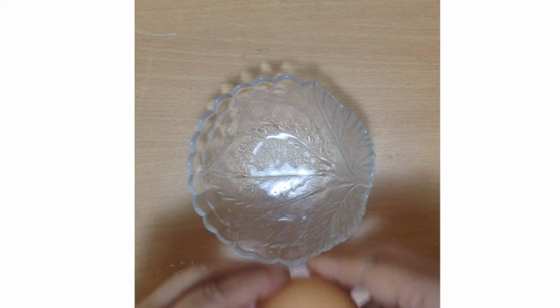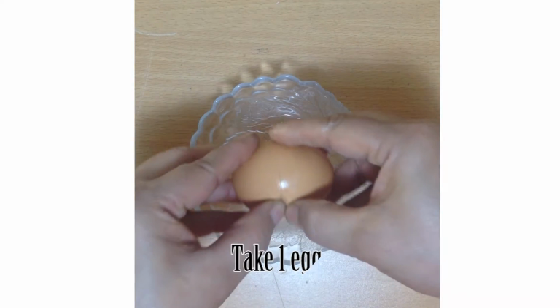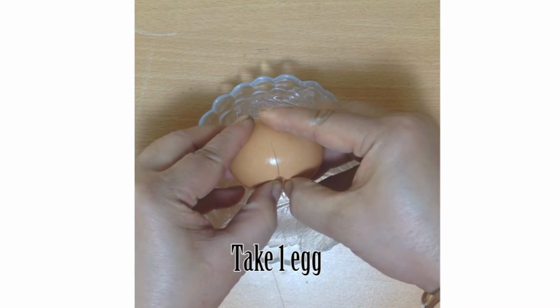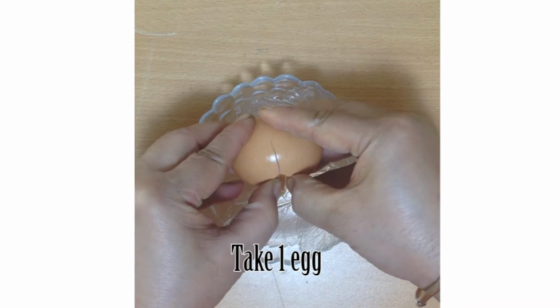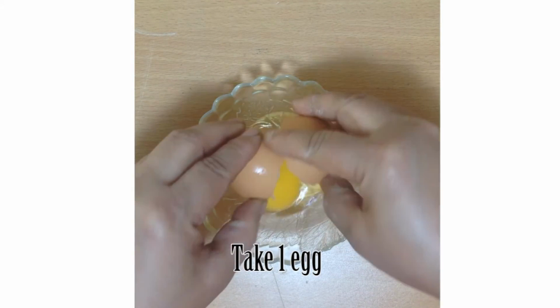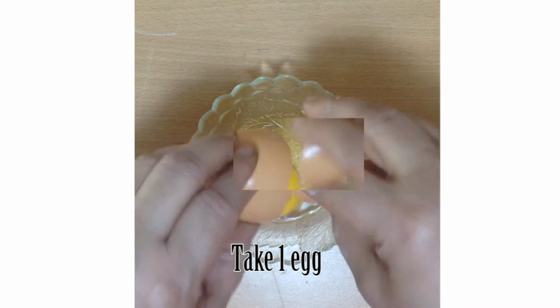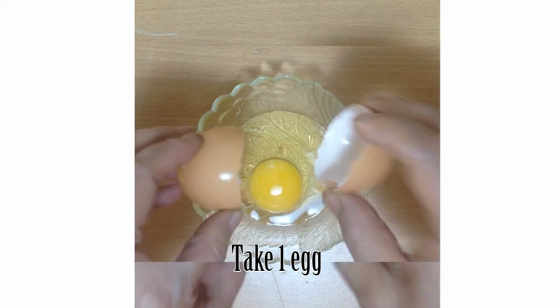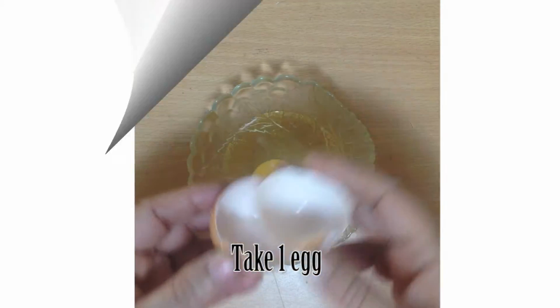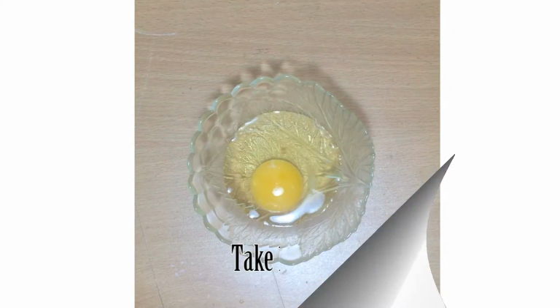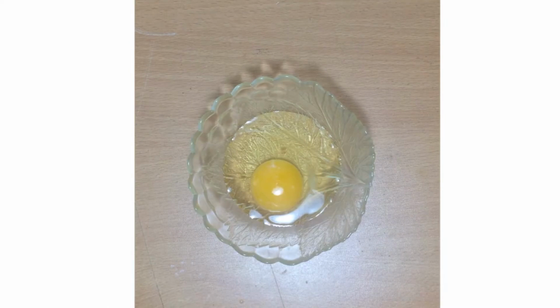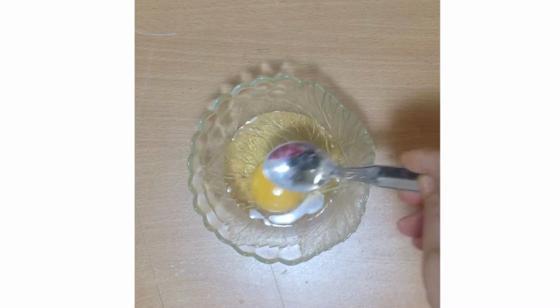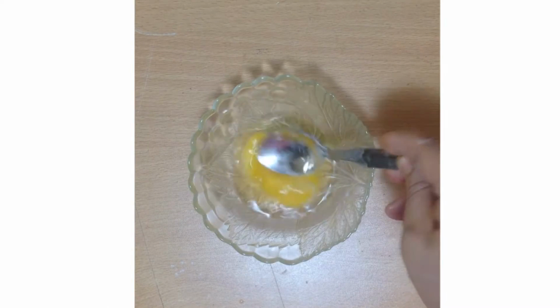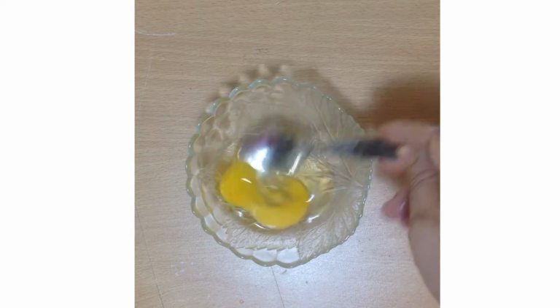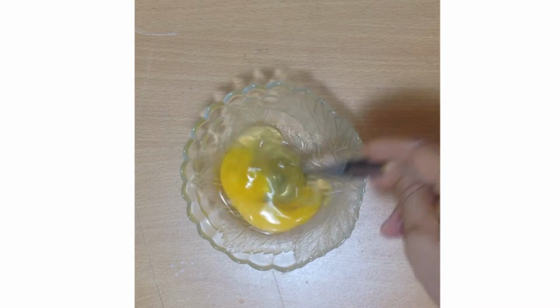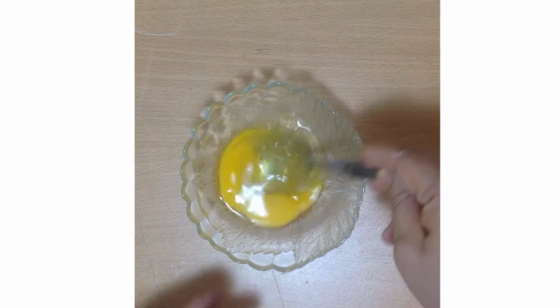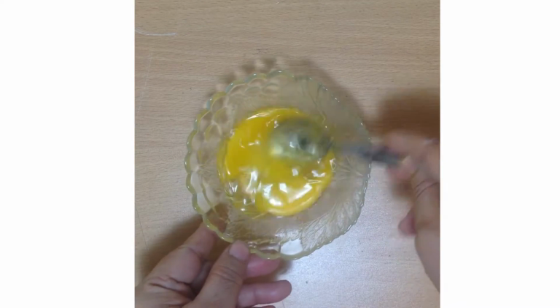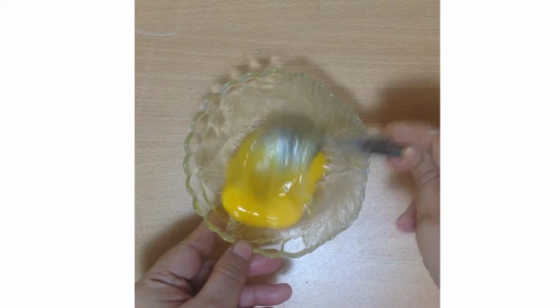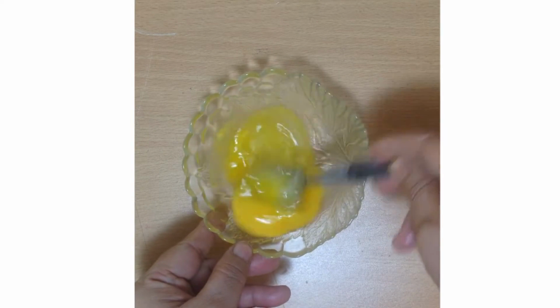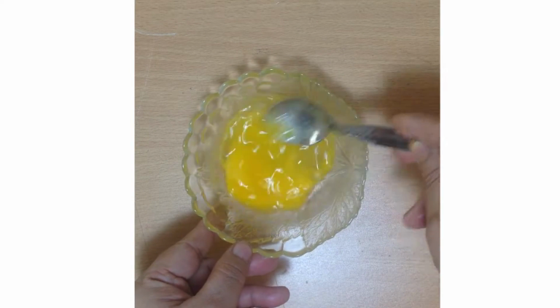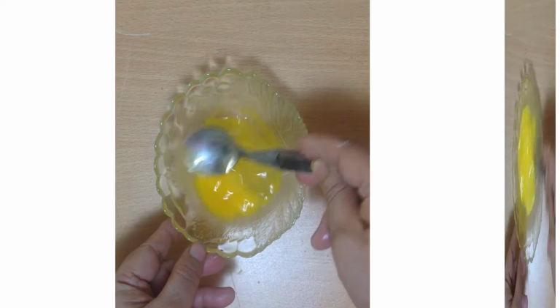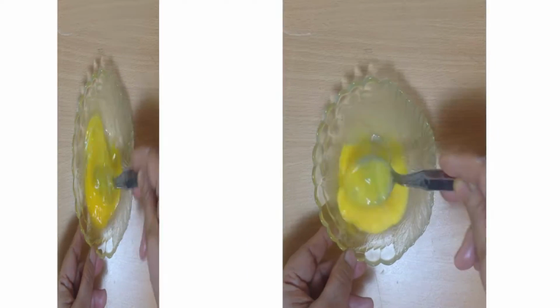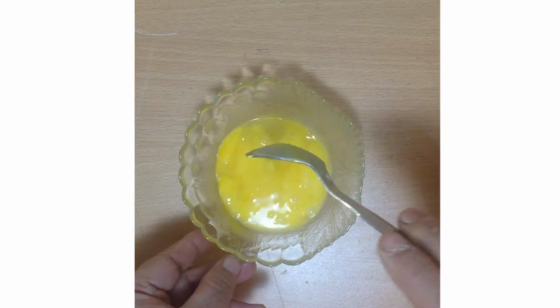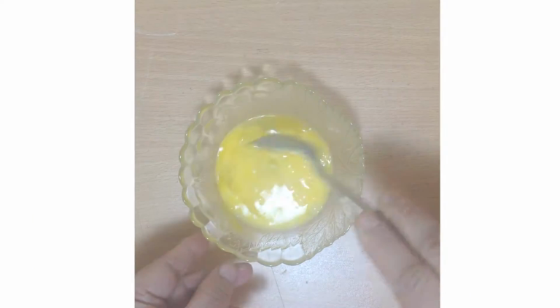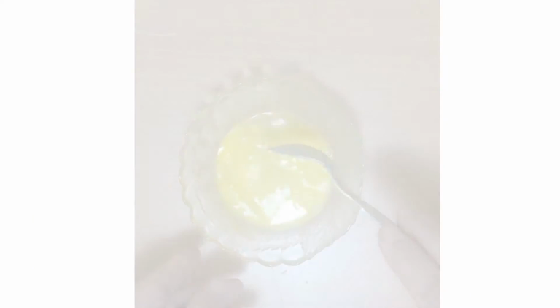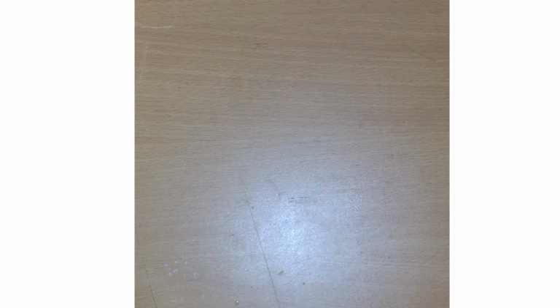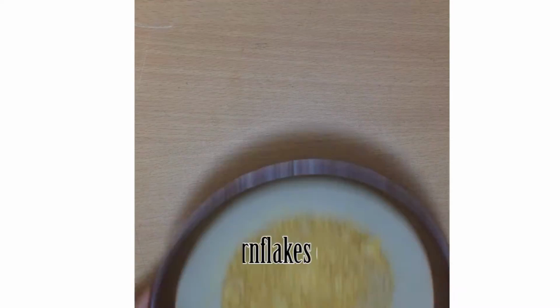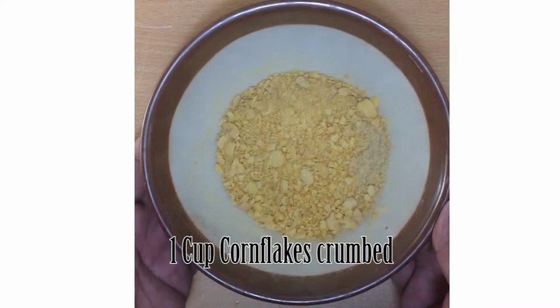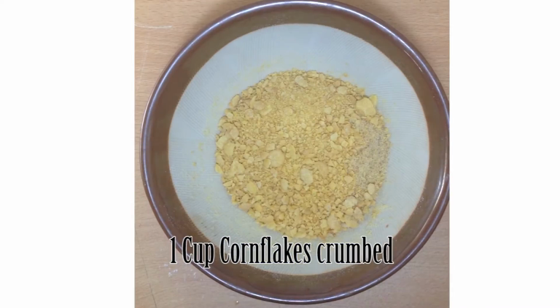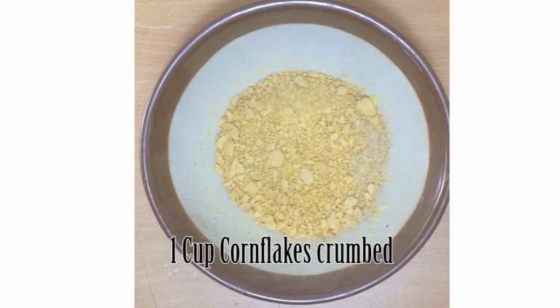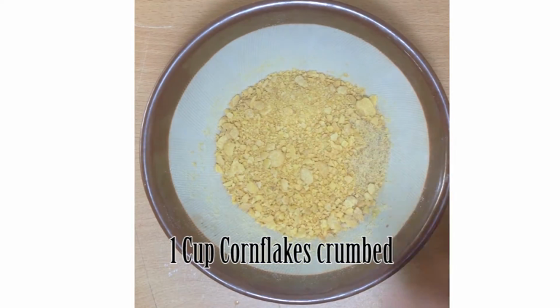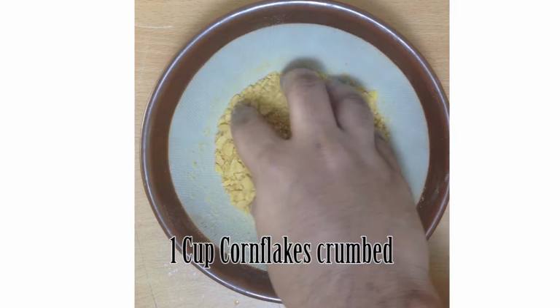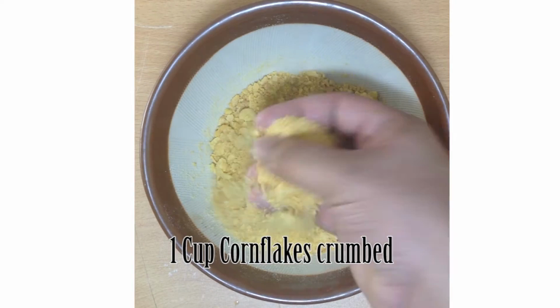Now take an egg, blend it nicely, and take it aside. Then take a cup of crumbed cornflakes.